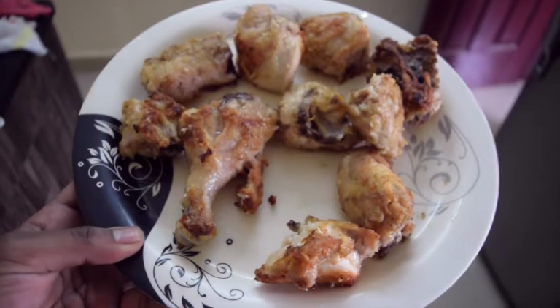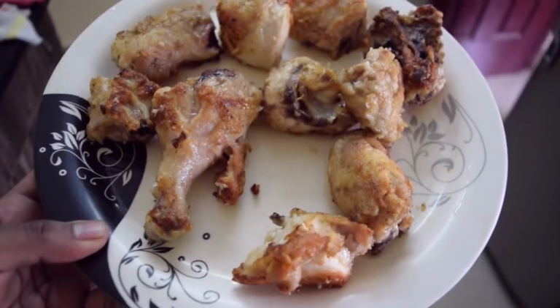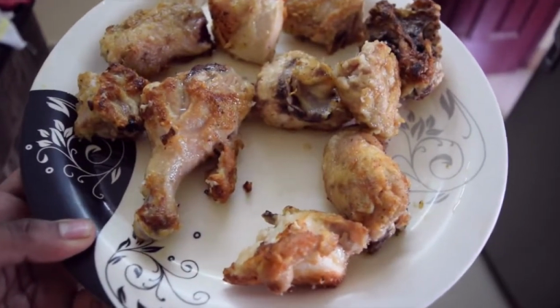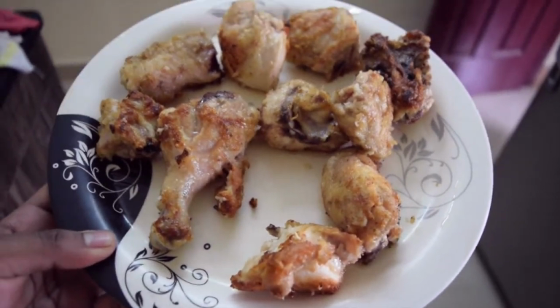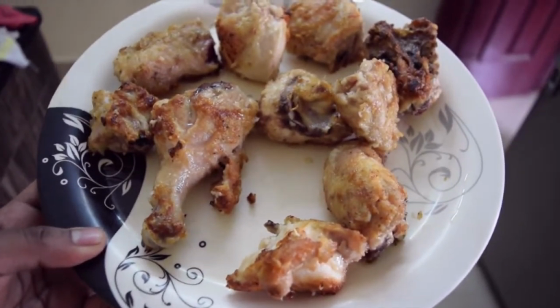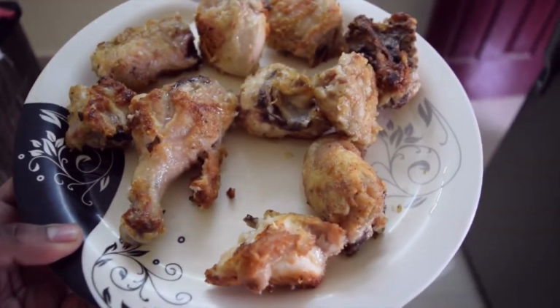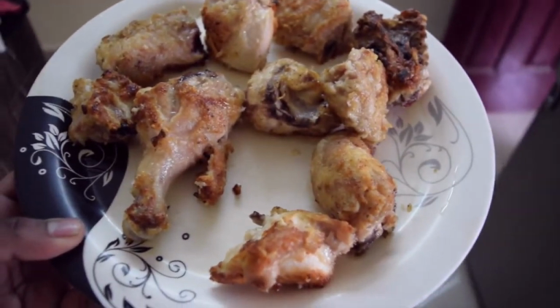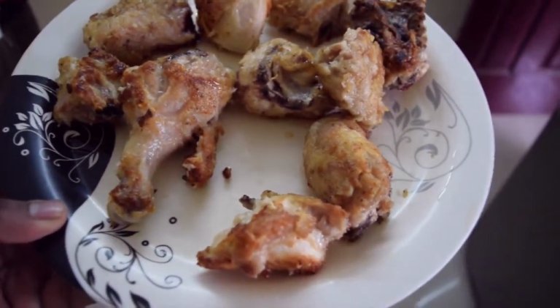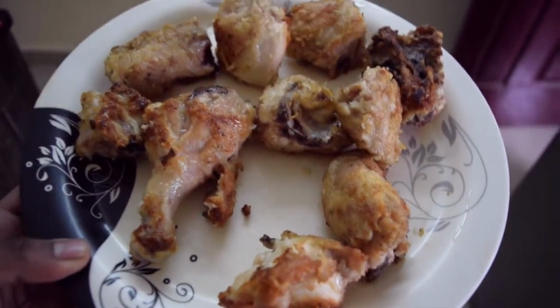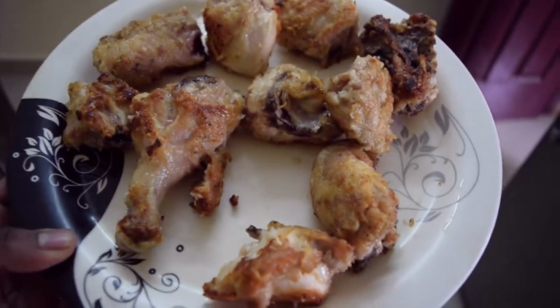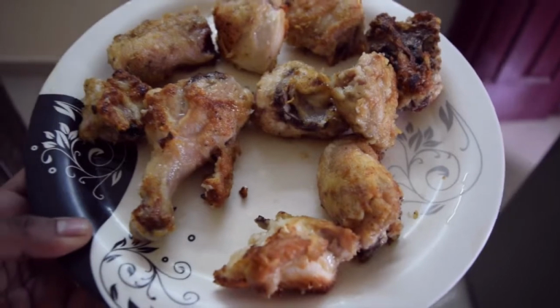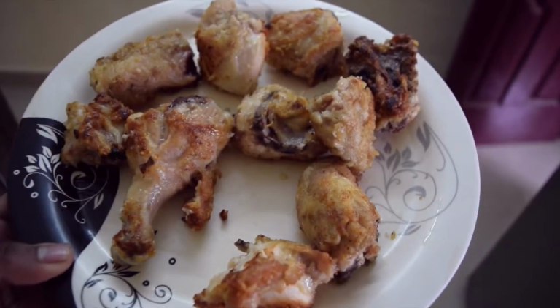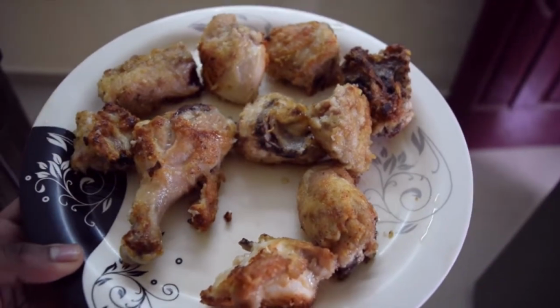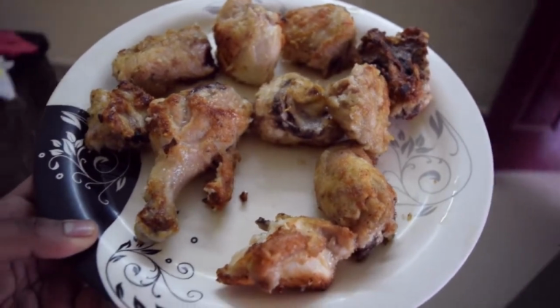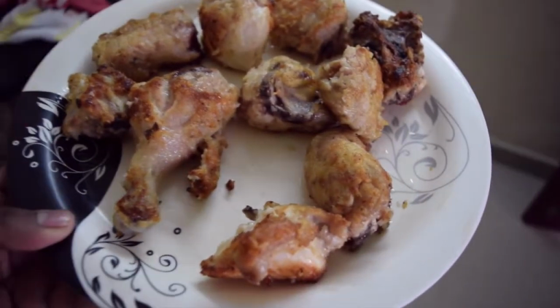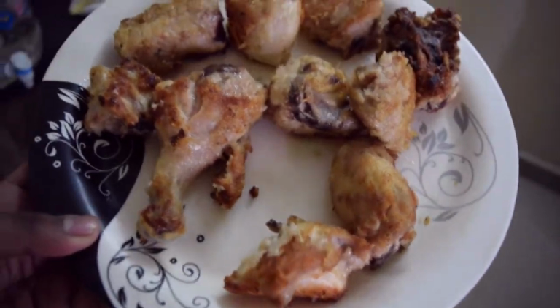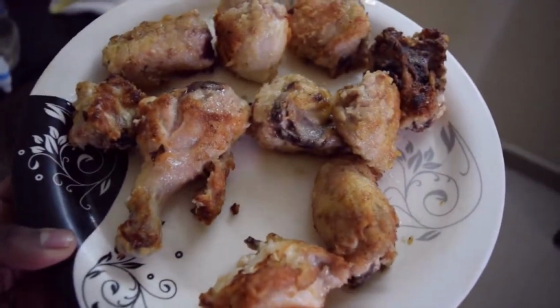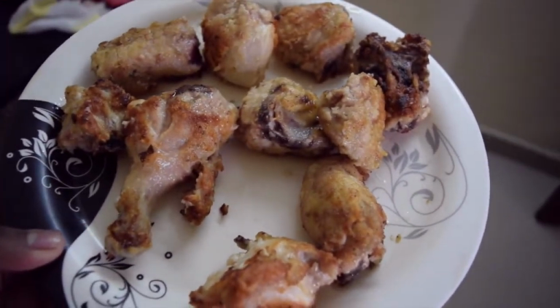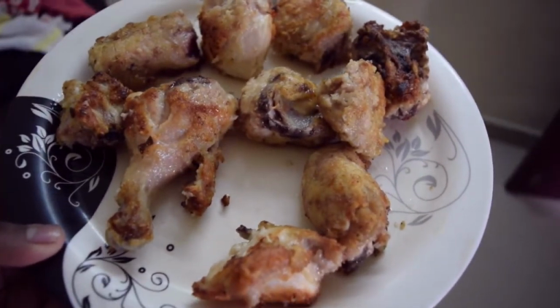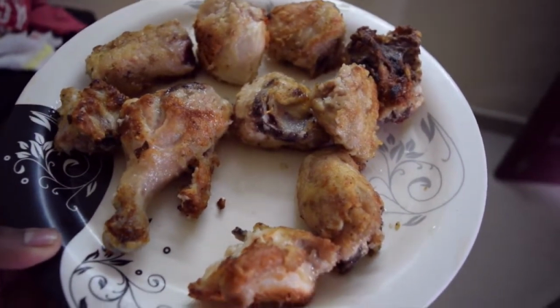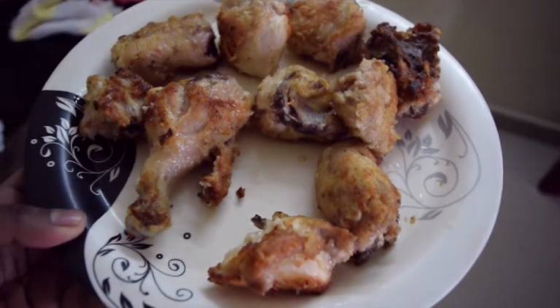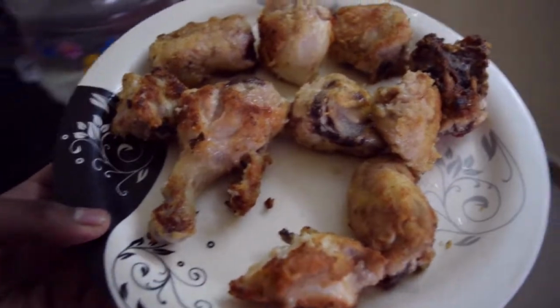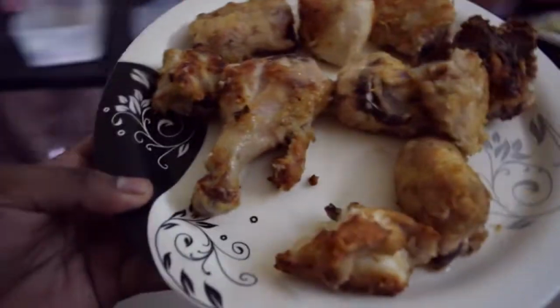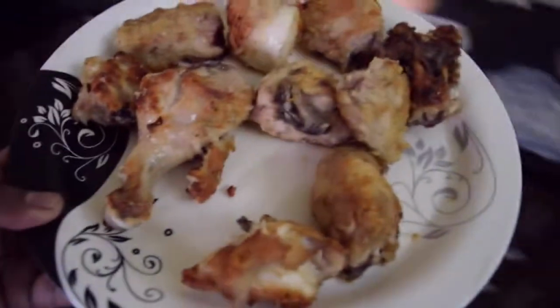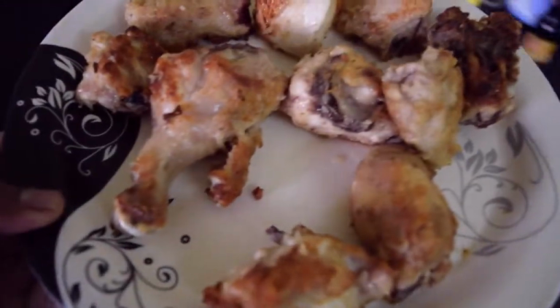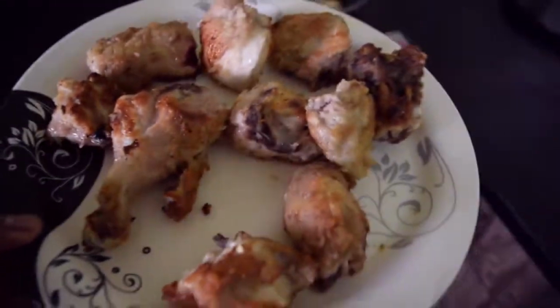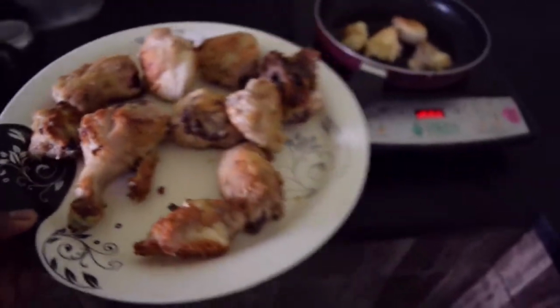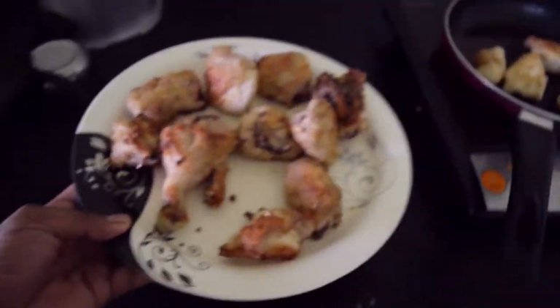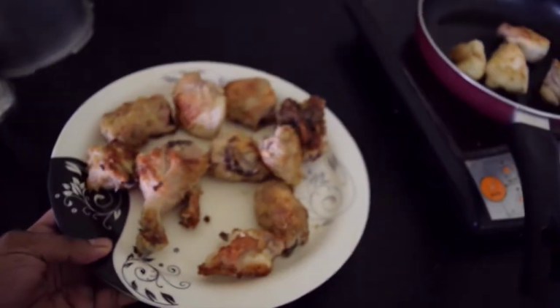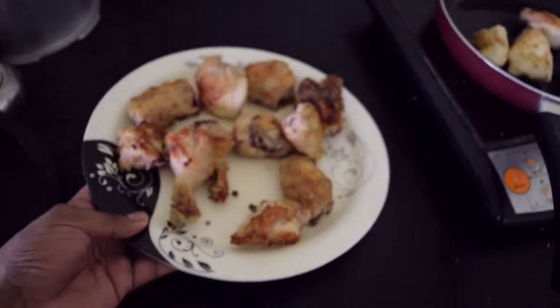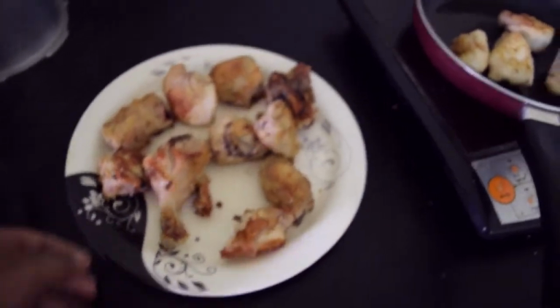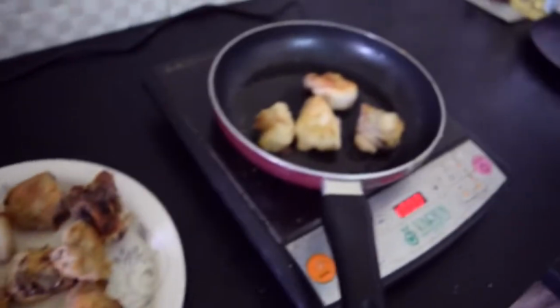For me, this is the most risky part because I just can't resist myself. I think I already ate two or three pieces, so you better be careful, otherwise you can't make it to the end of the dish.